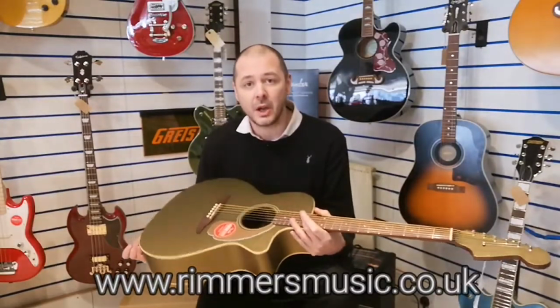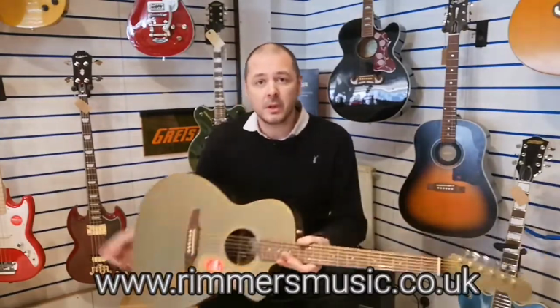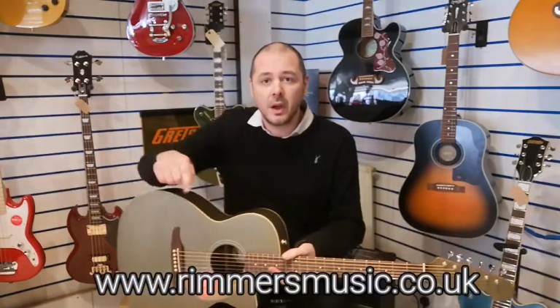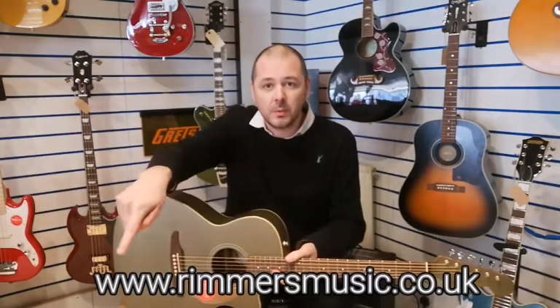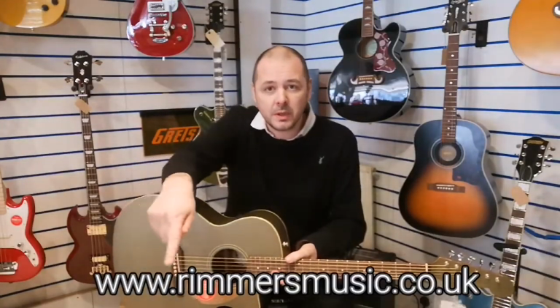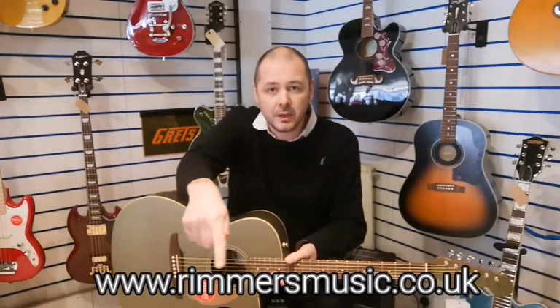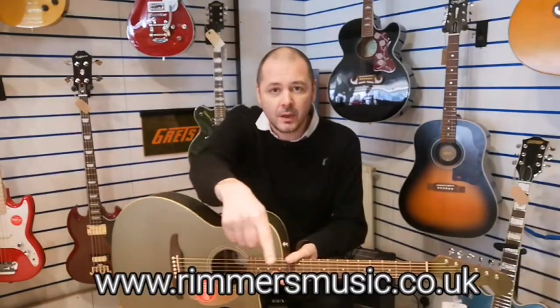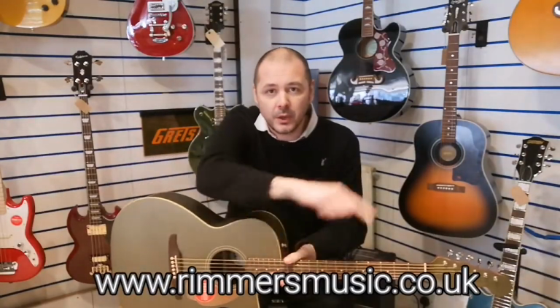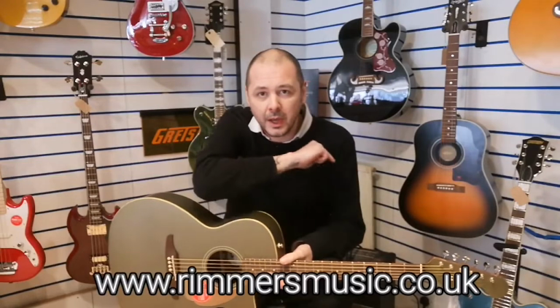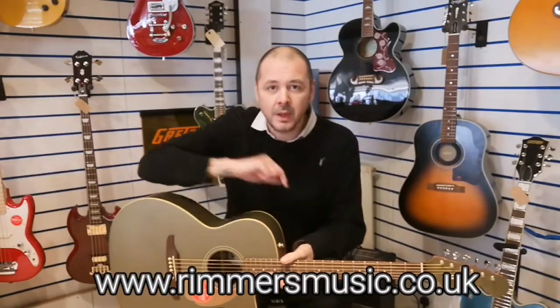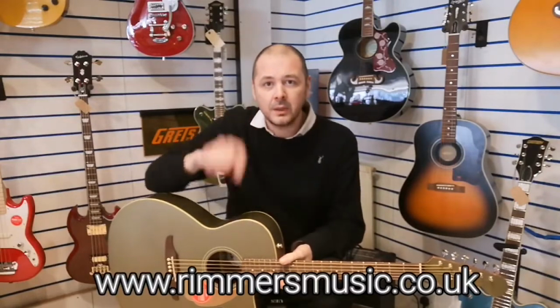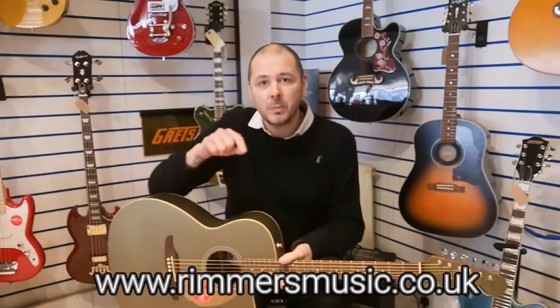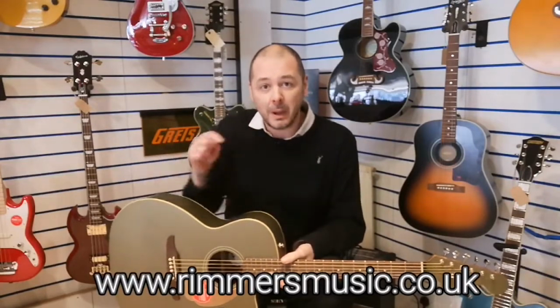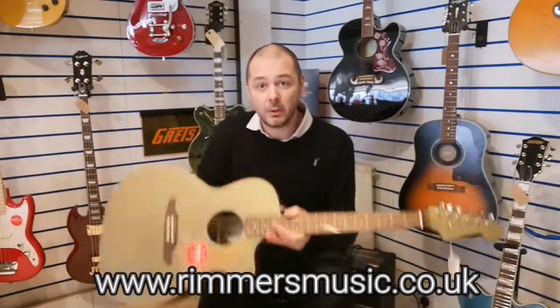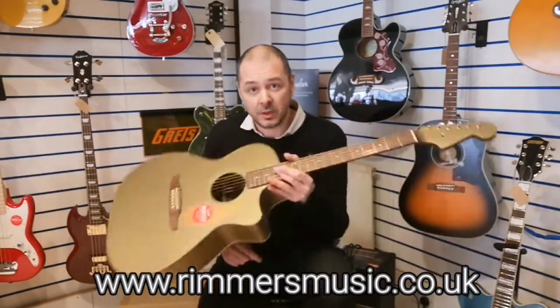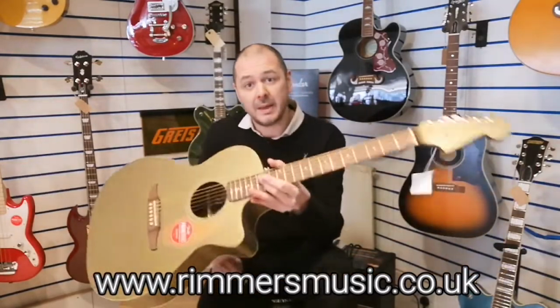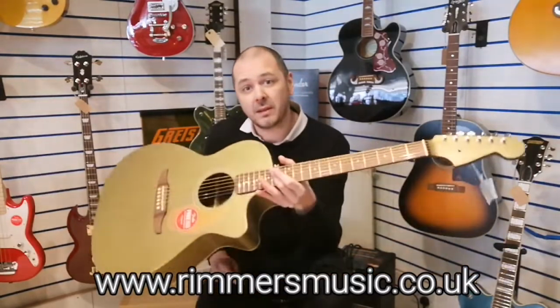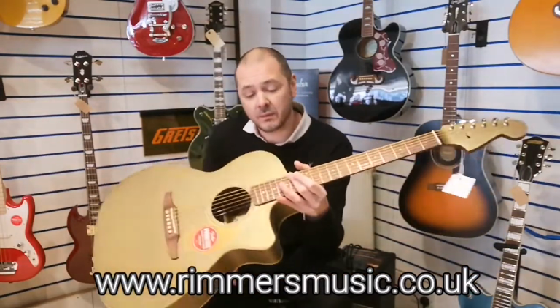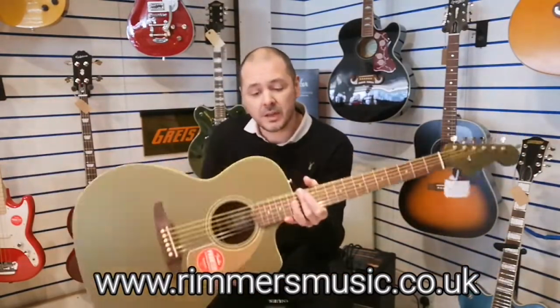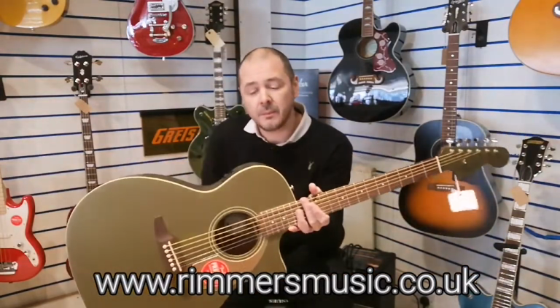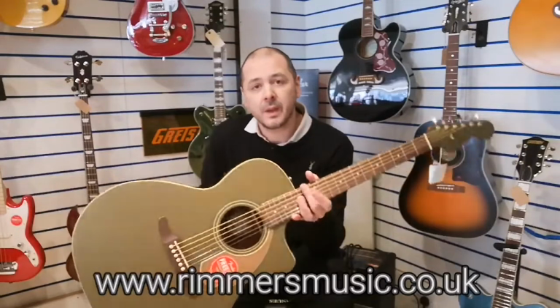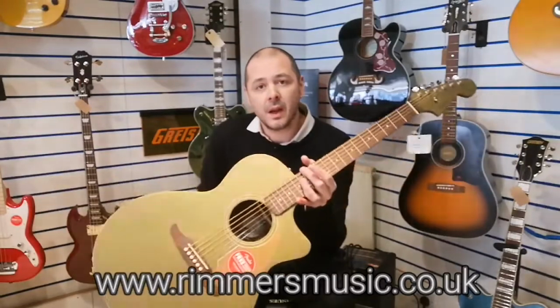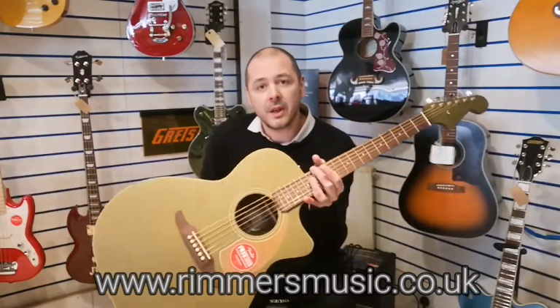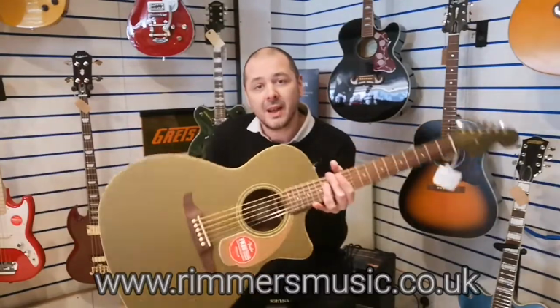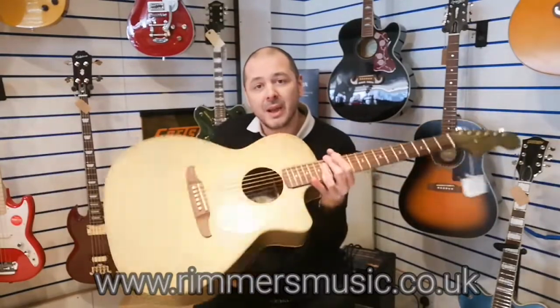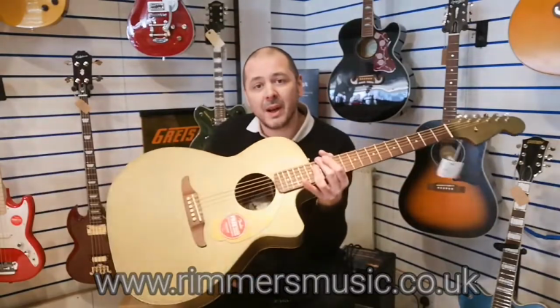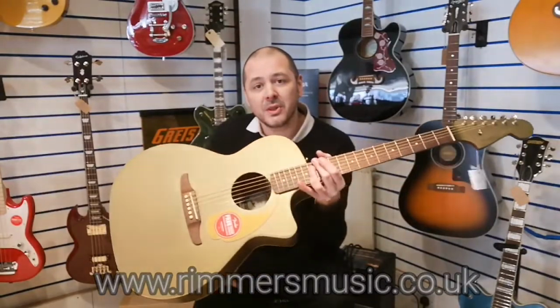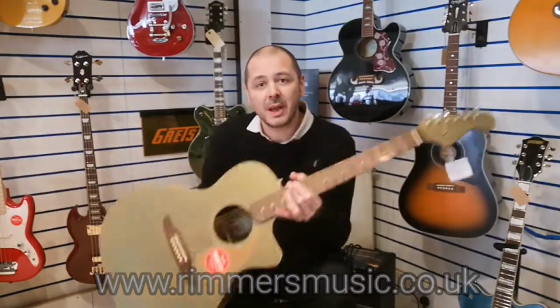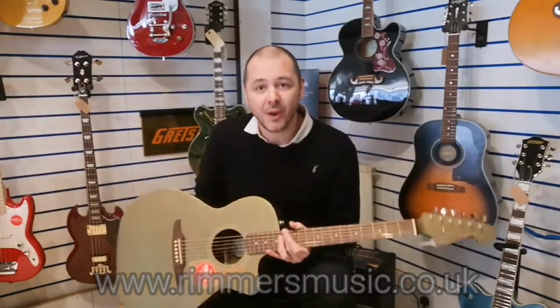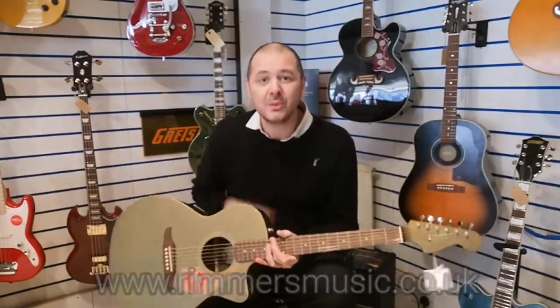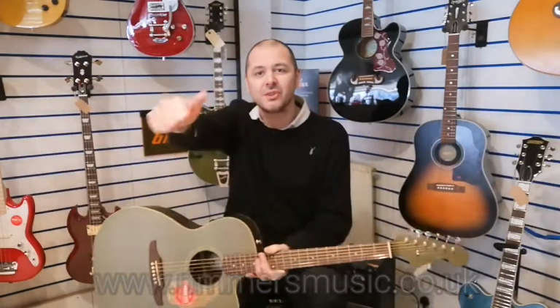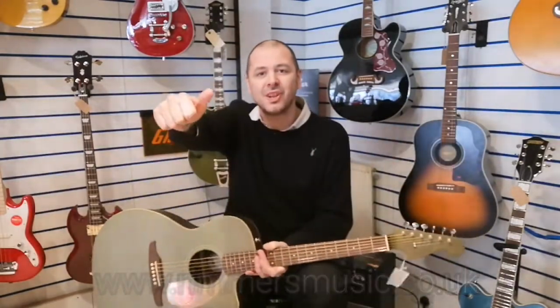Check us out at RumorsMusic.co.uk — the link will be in the bio to buy this. It's very good. I've been Kev, I will see you again very soon. Cheers.